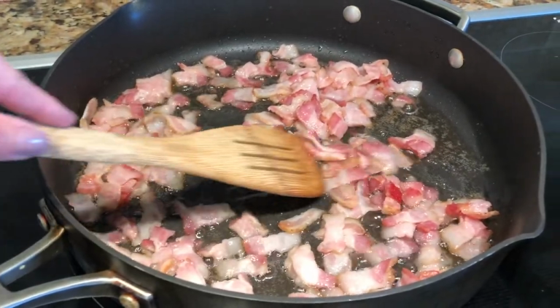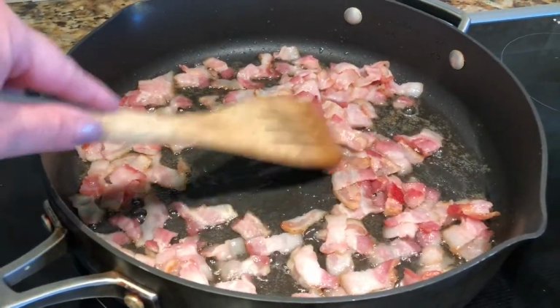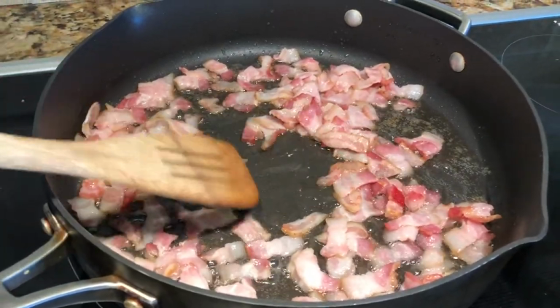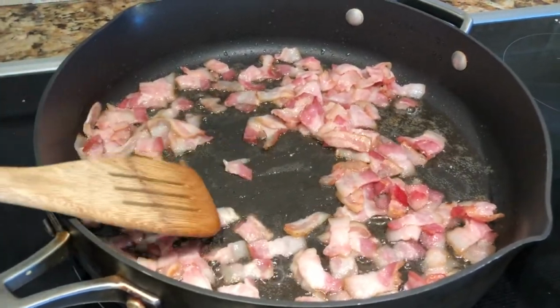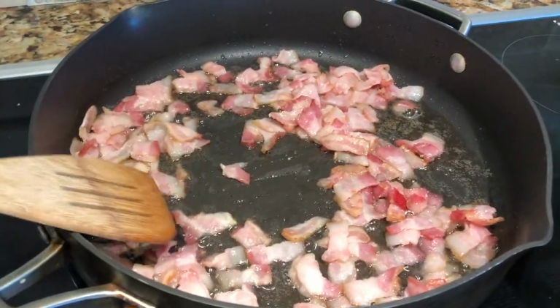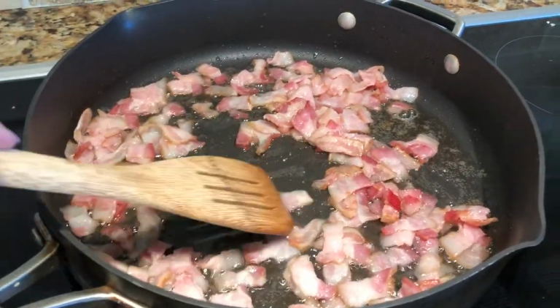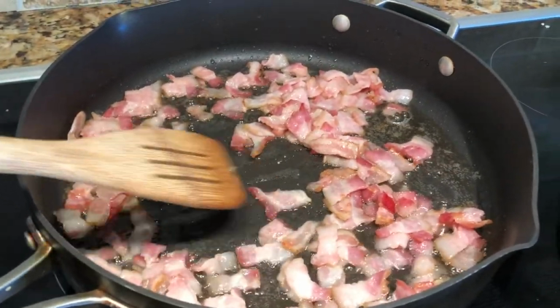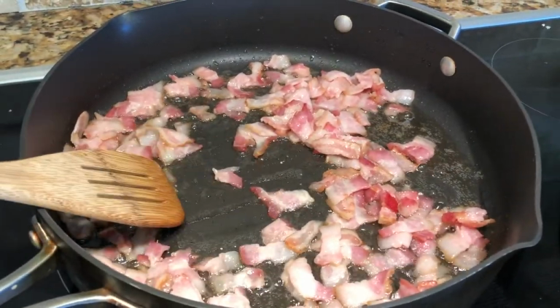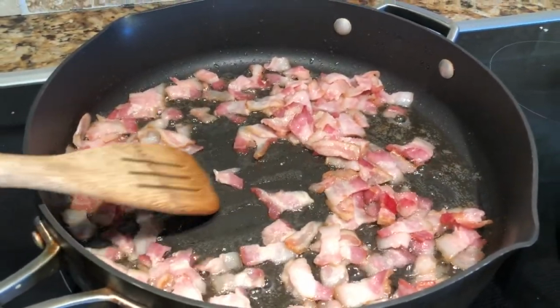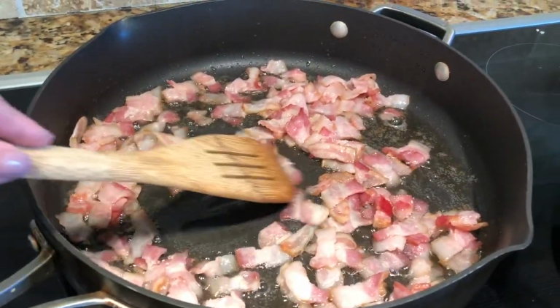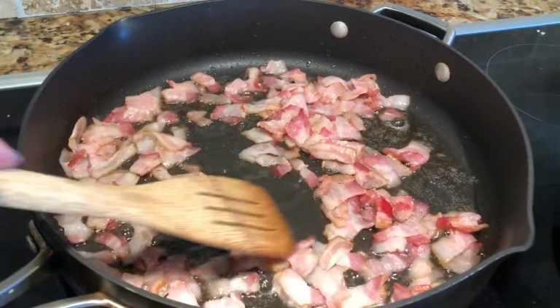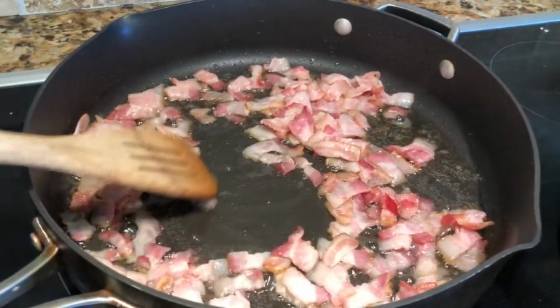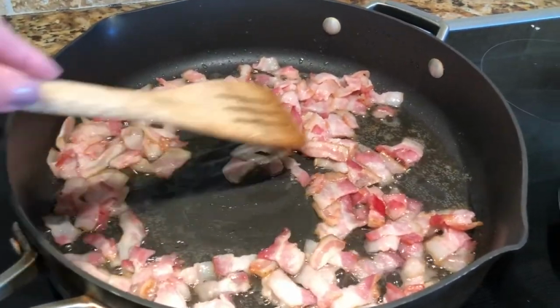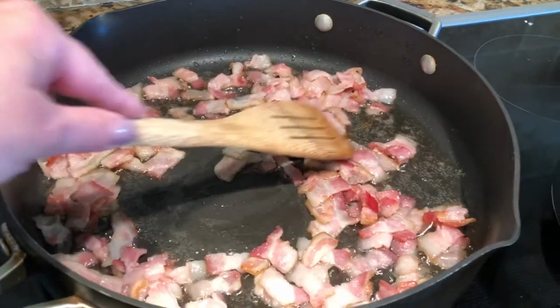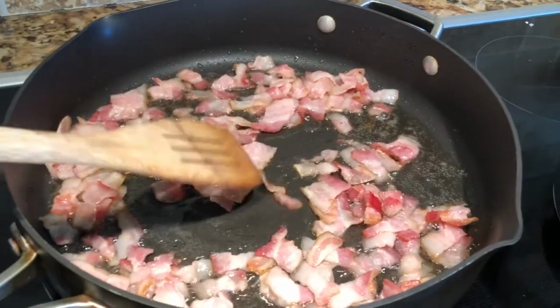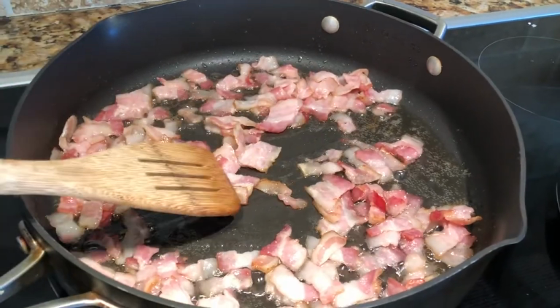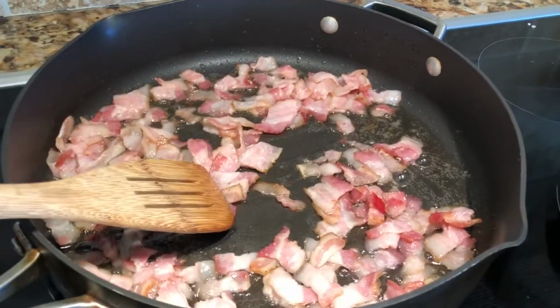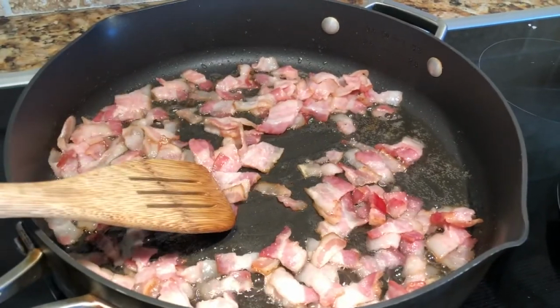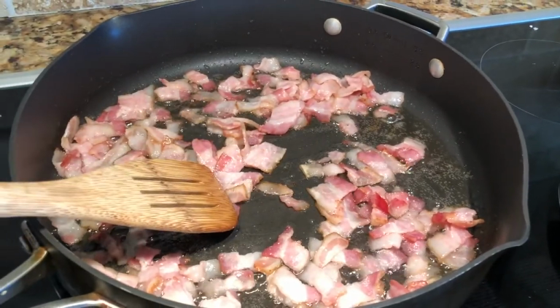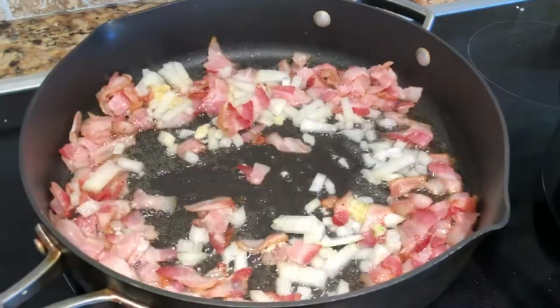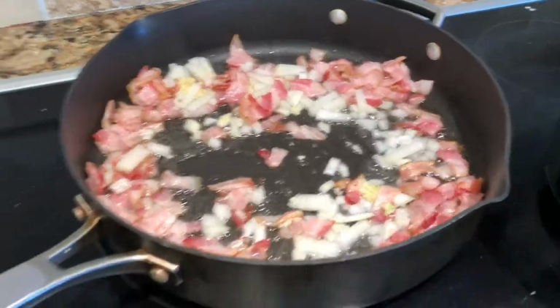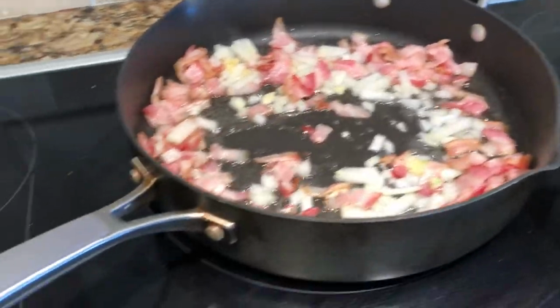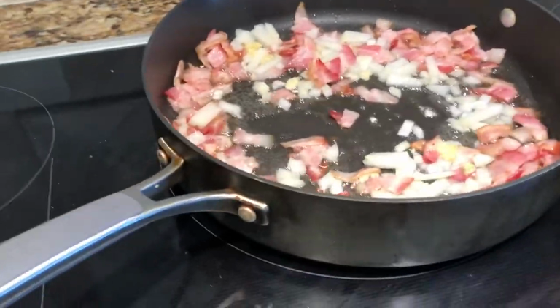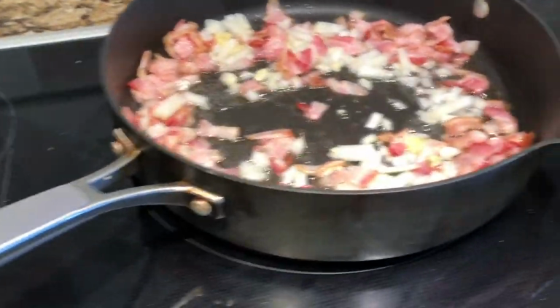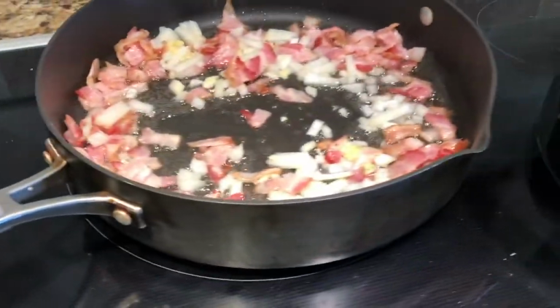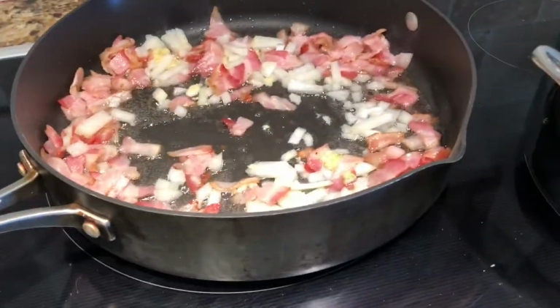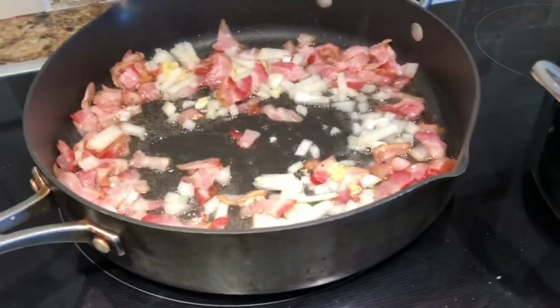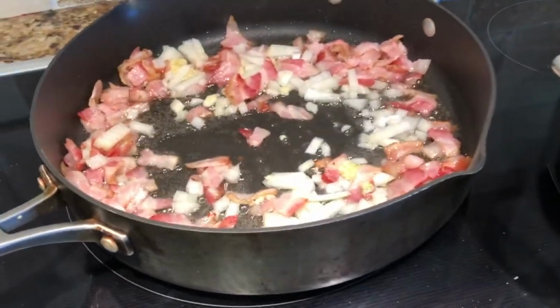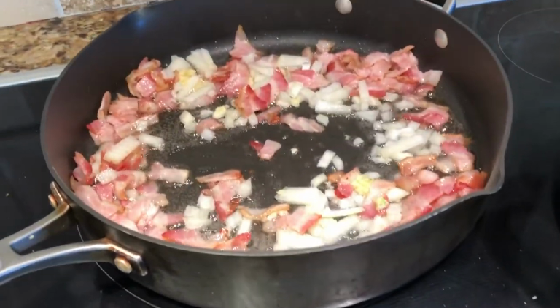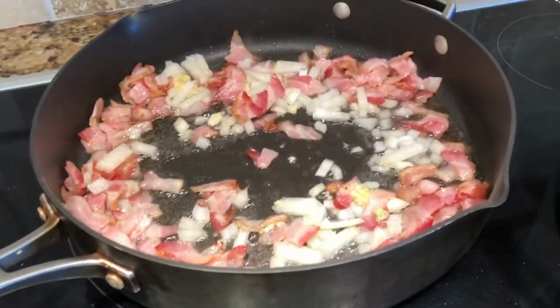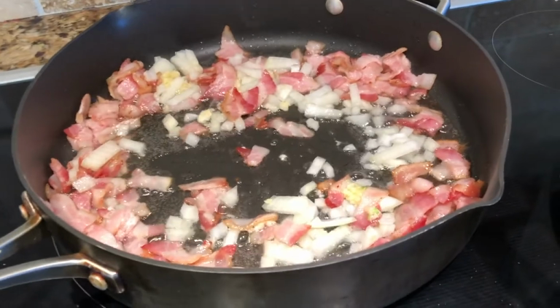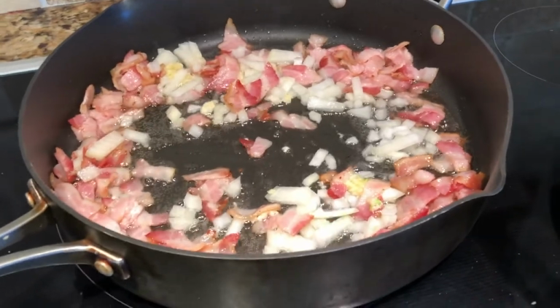Your first step in making this pasta carbonara is to sauté some diced bacon just until it is slightly crispy. Once it starts crisping up, you'll want to add your onions in and sauté them as well.